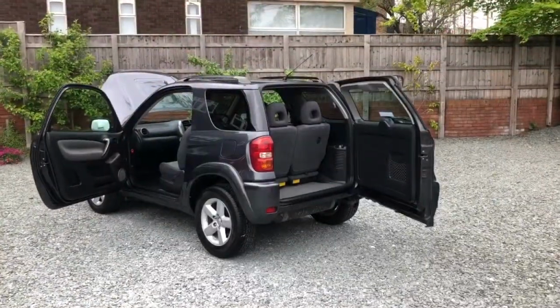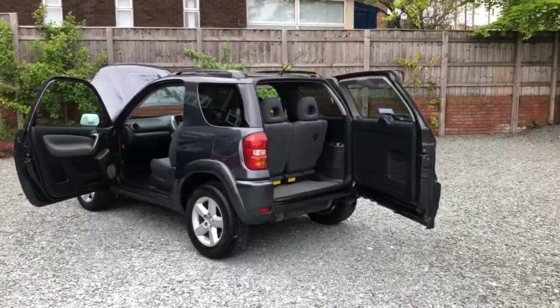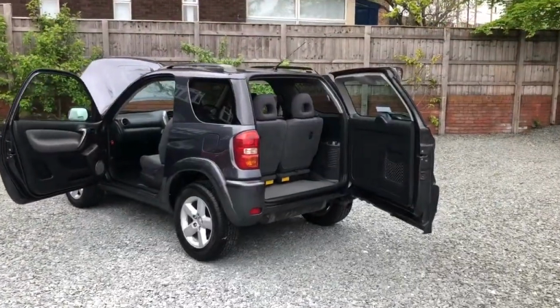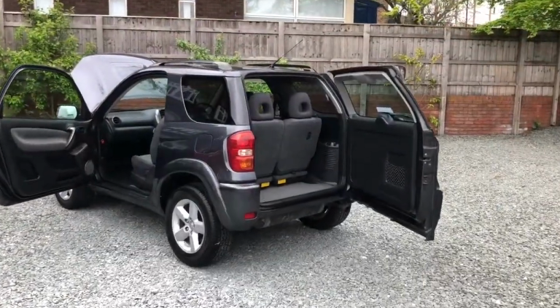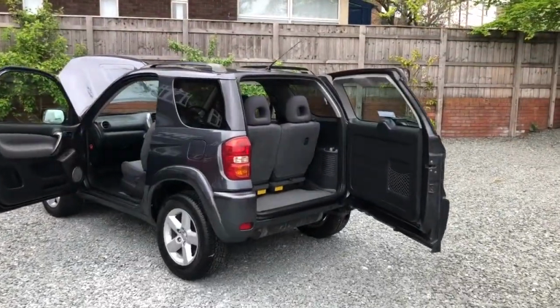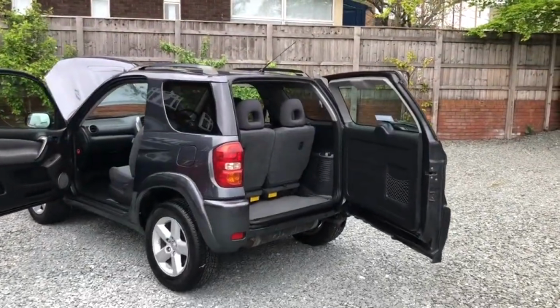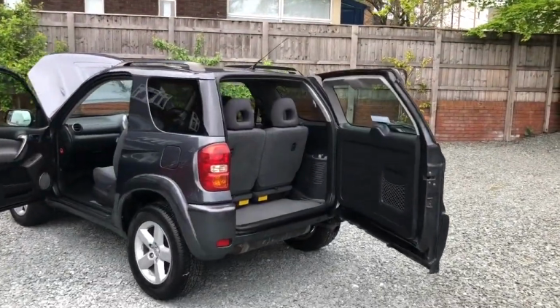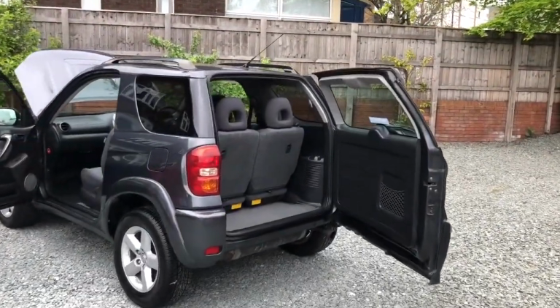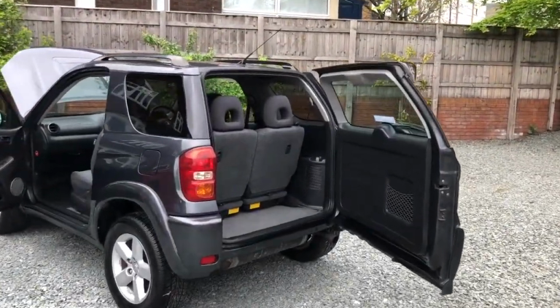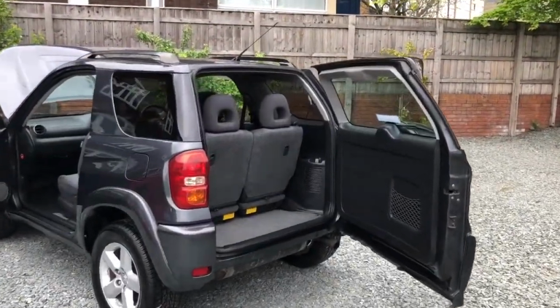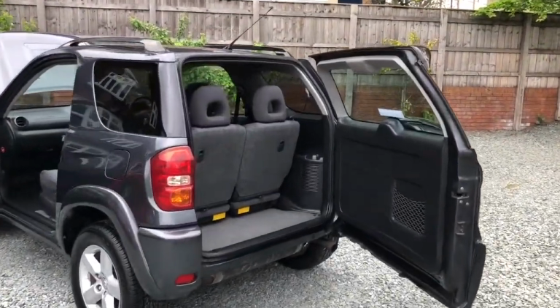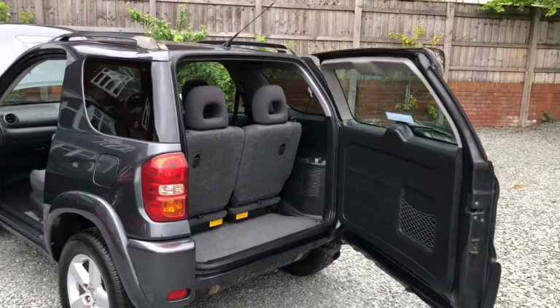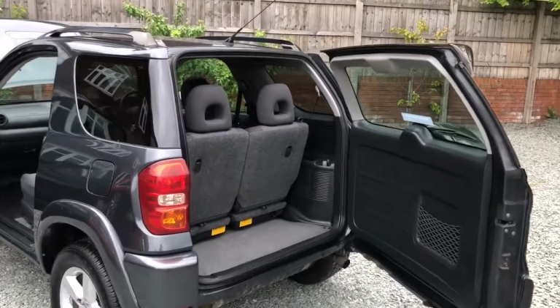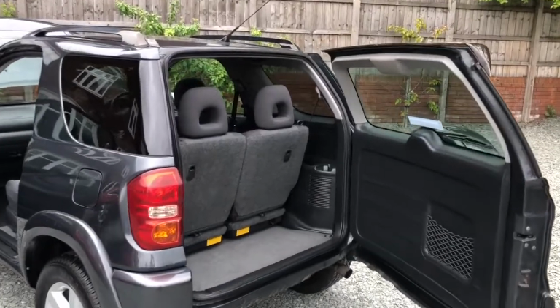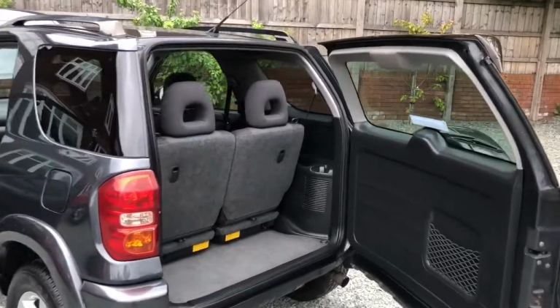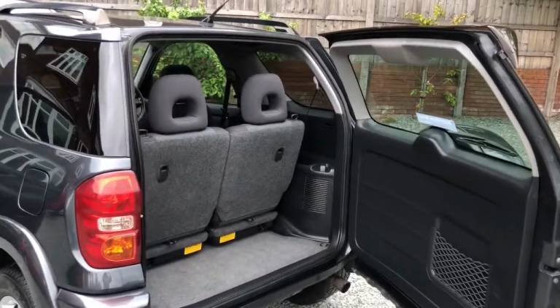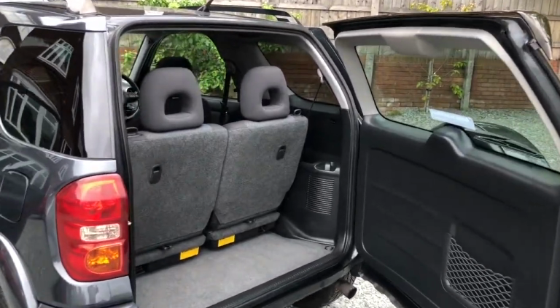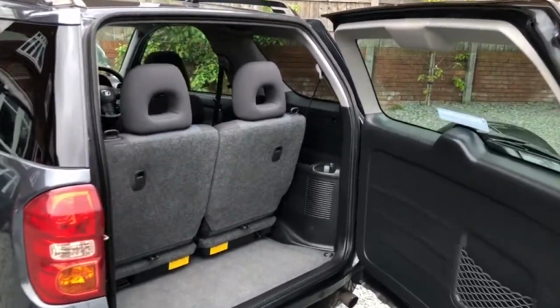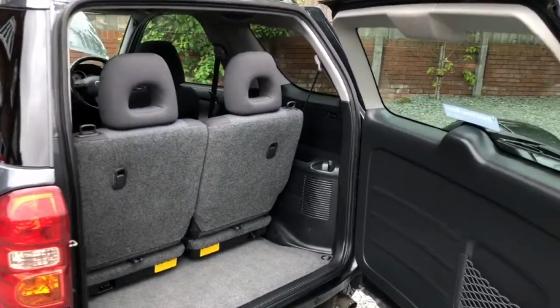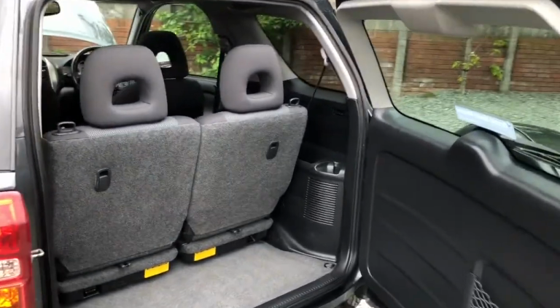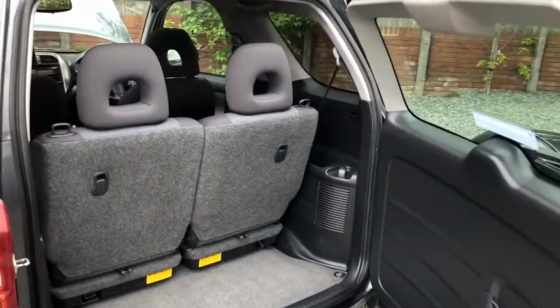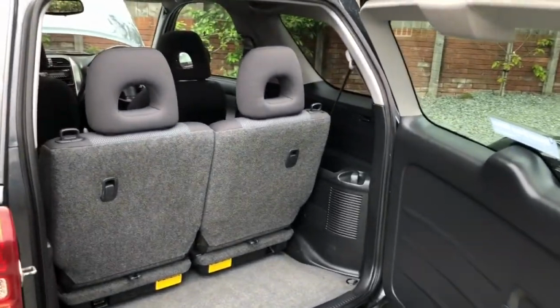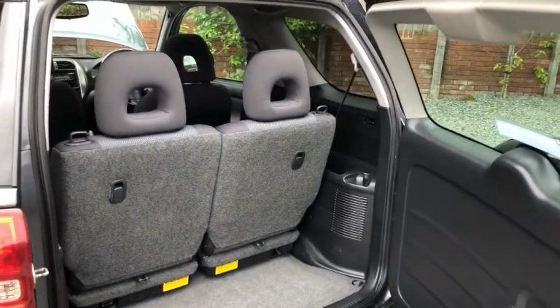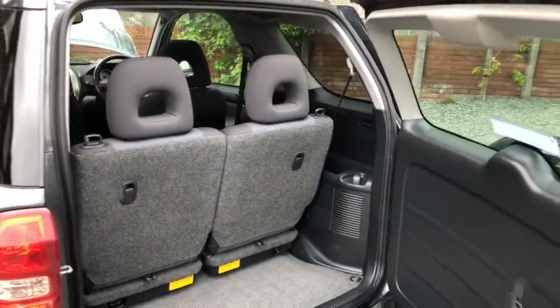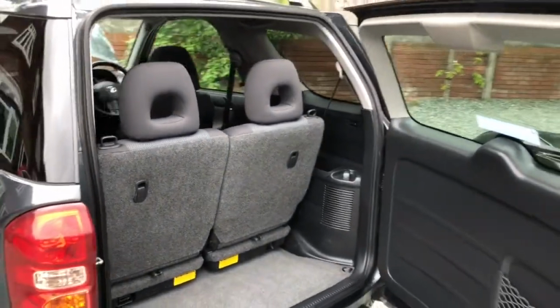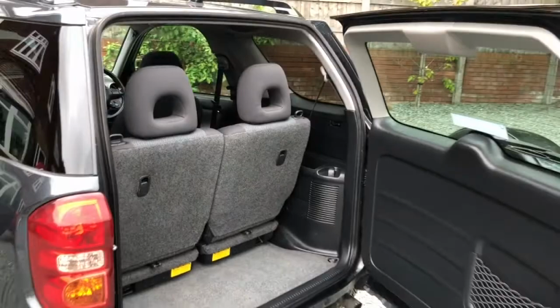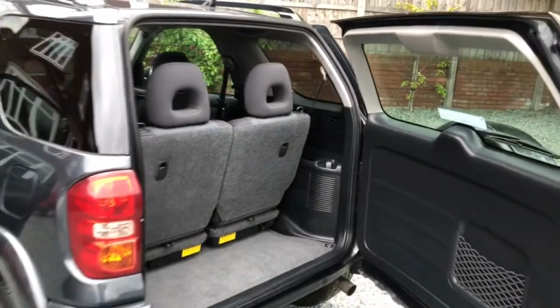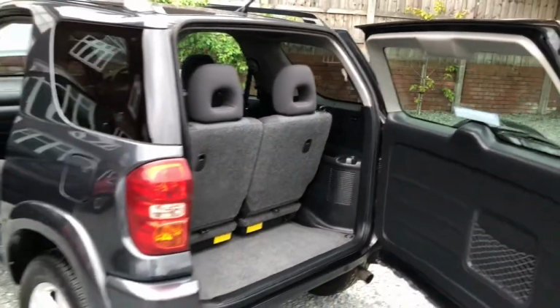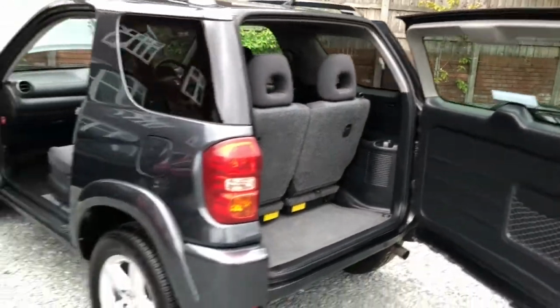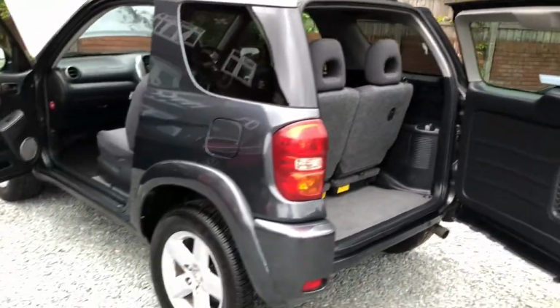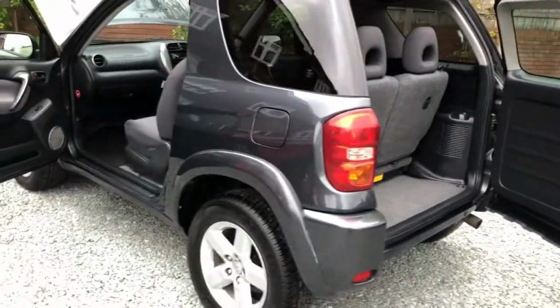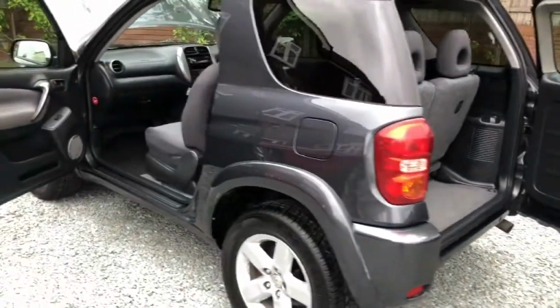We'll have a quick look inside — clean and tidy boot area. The rear seats do flip up and can be removed if you keep watching the video you'll see.